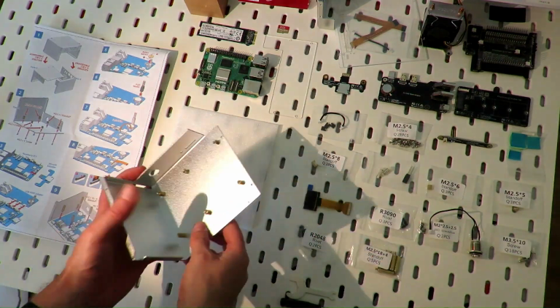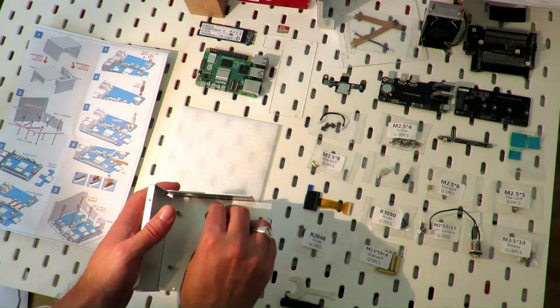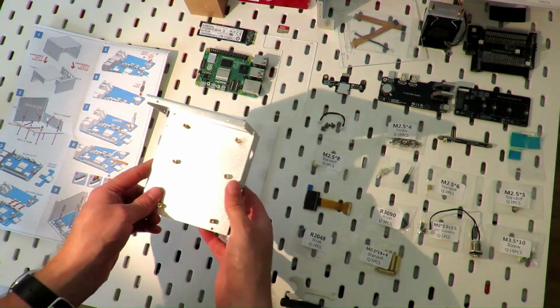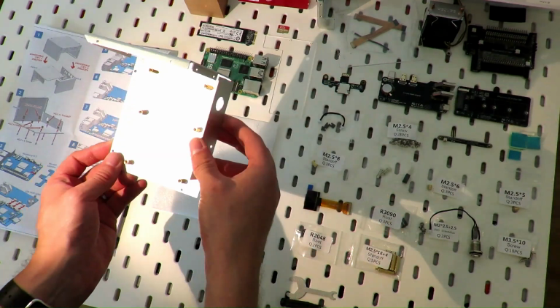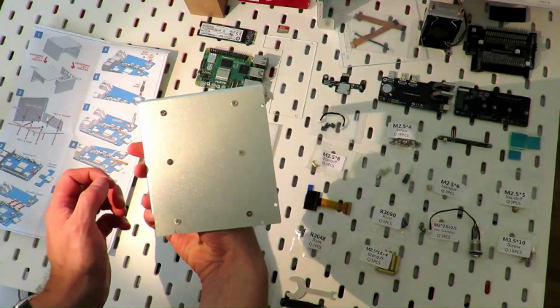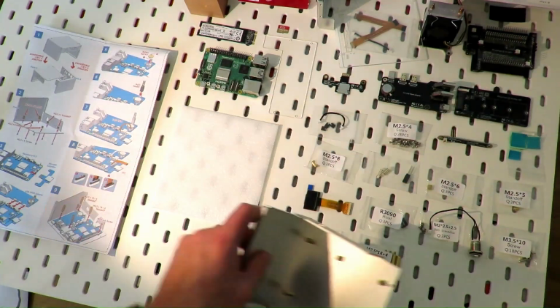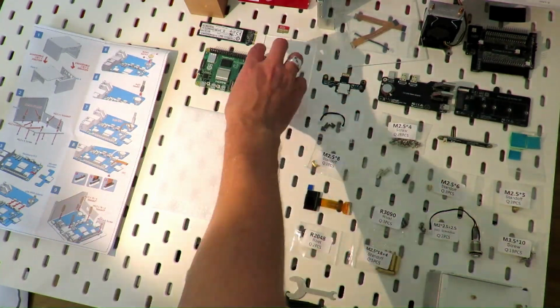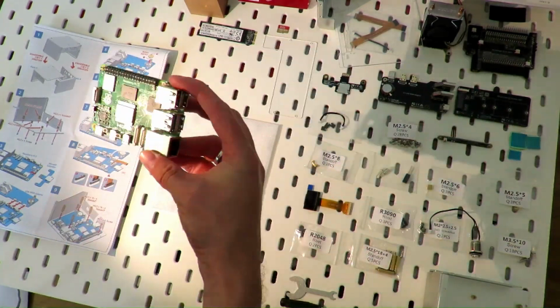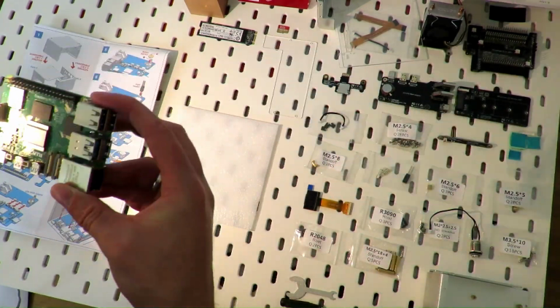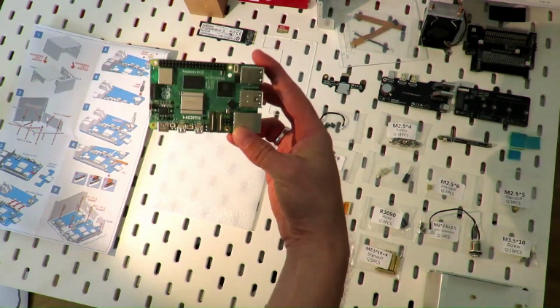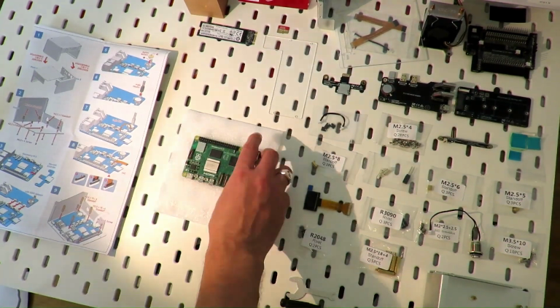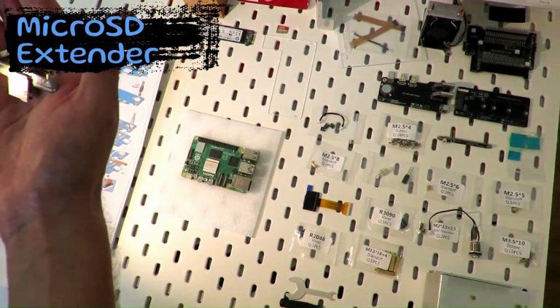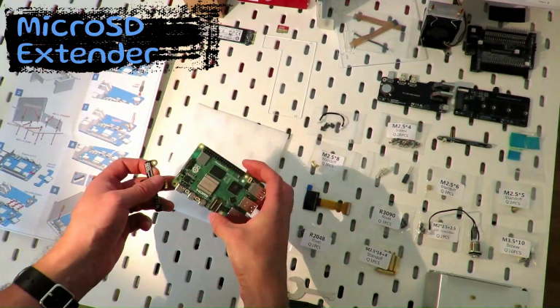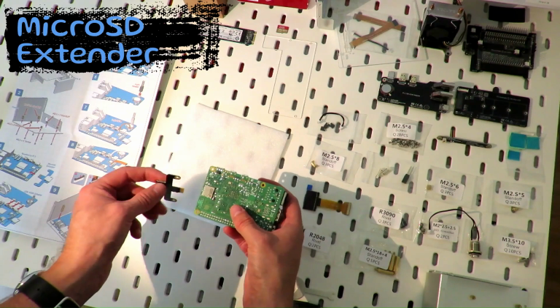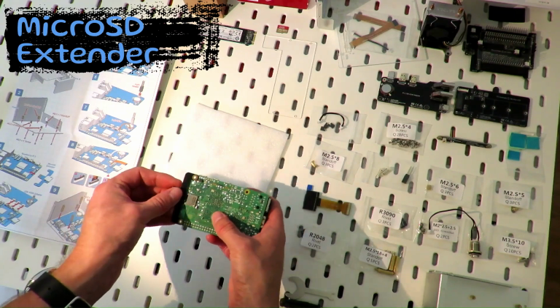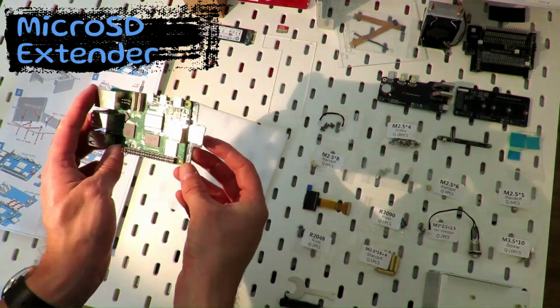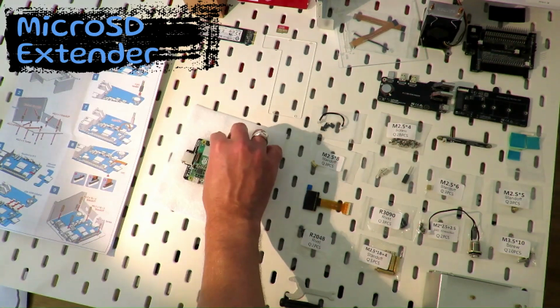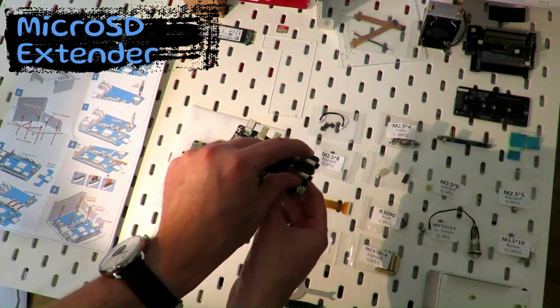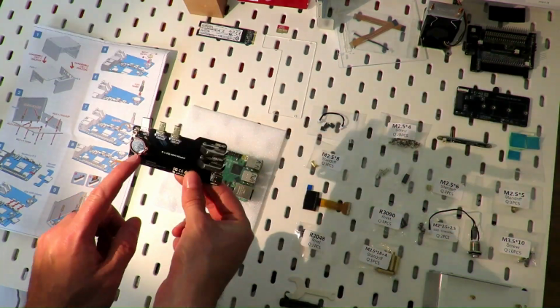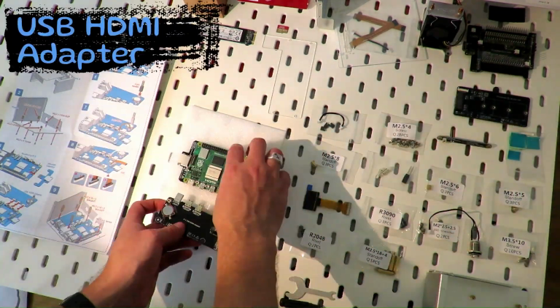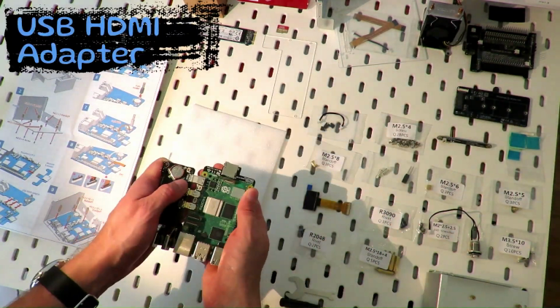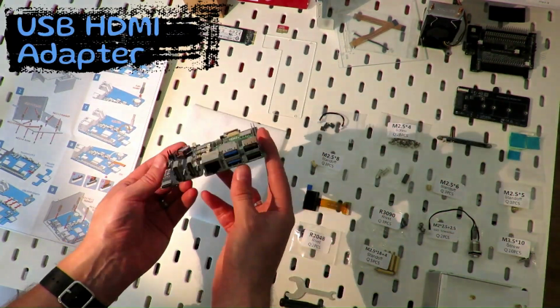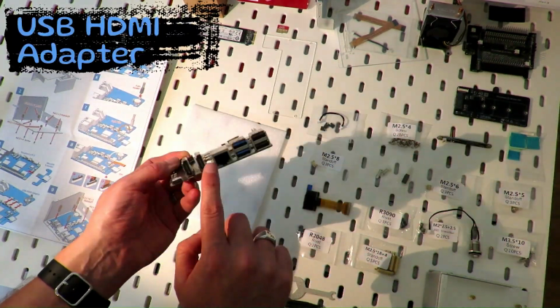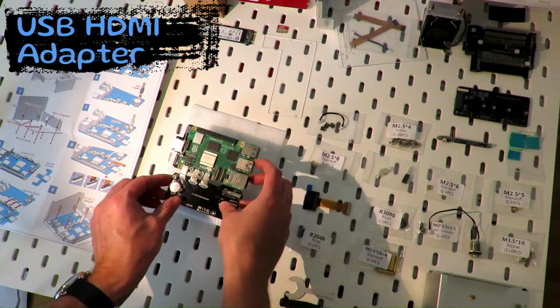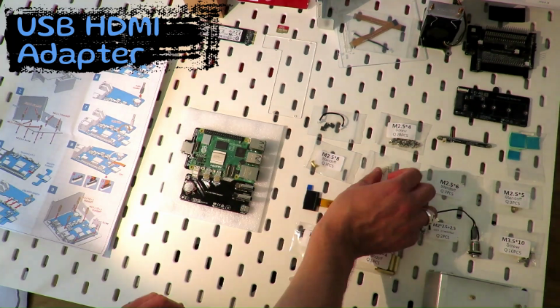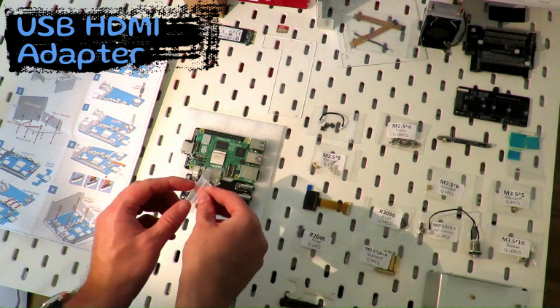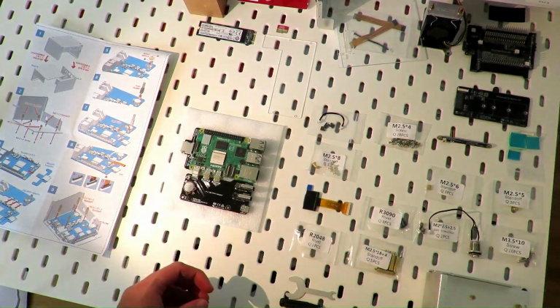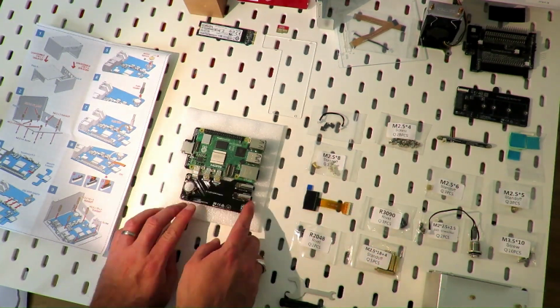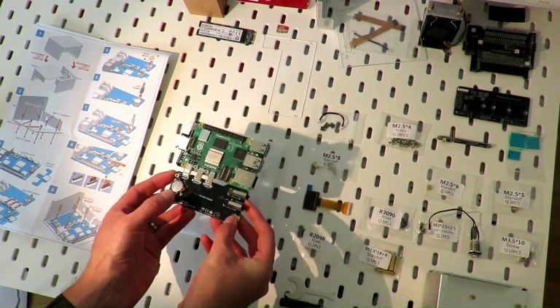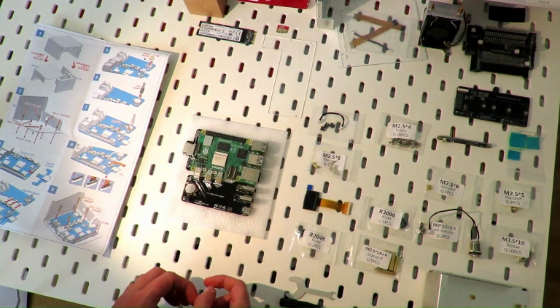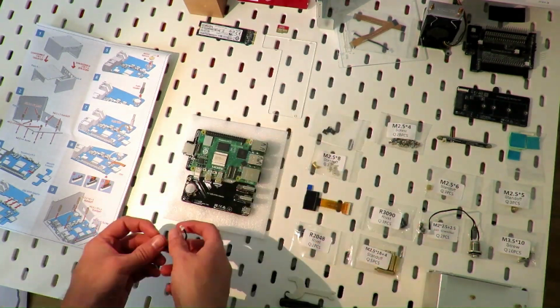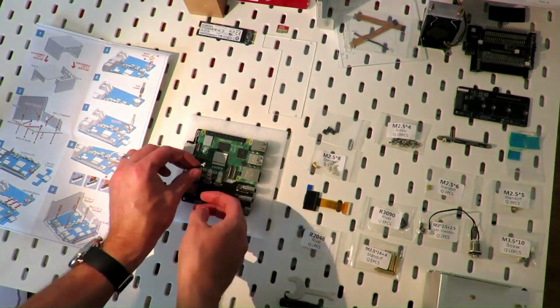With no further ado, let's get started and assemble the case. Start with the Pi 5 and take the components and follow the instructions. I will put some music in the background so you can enjoy the show.